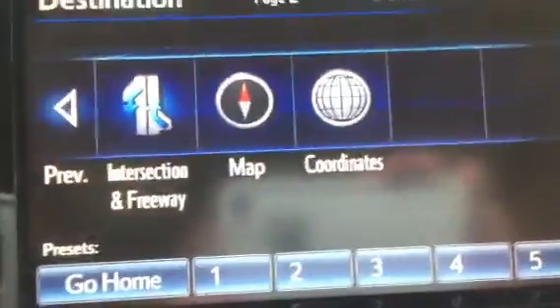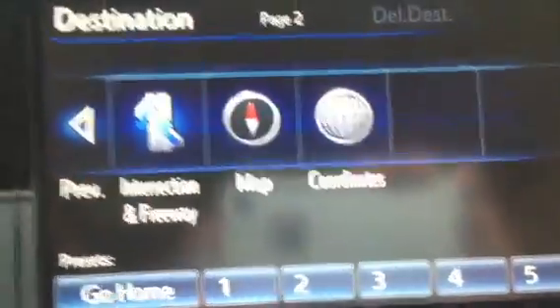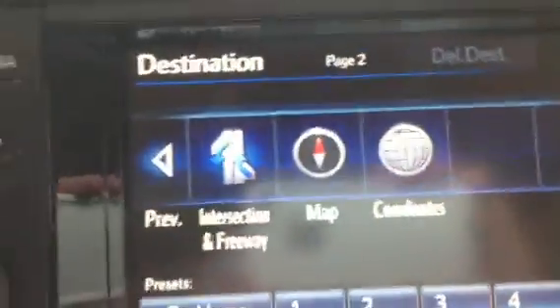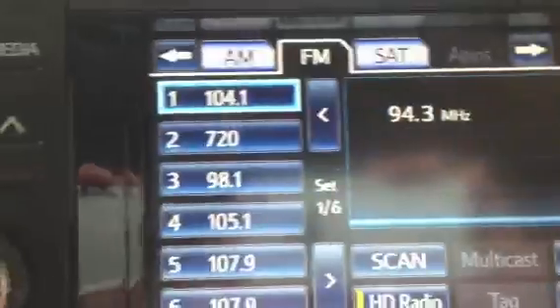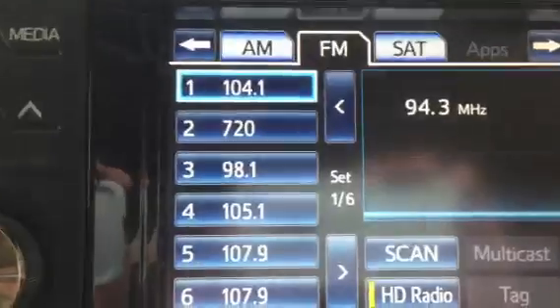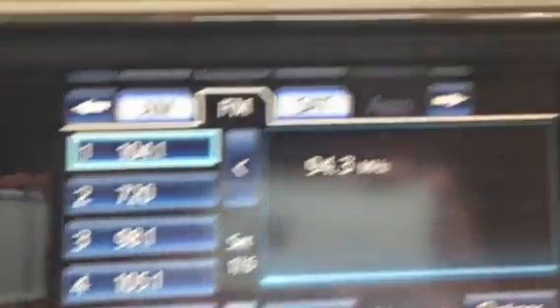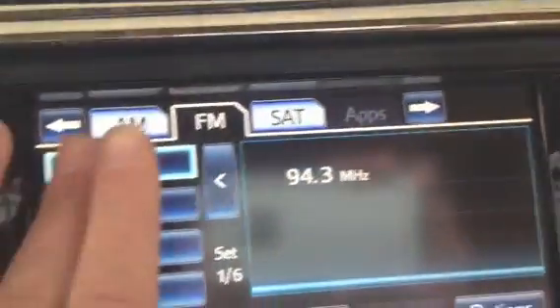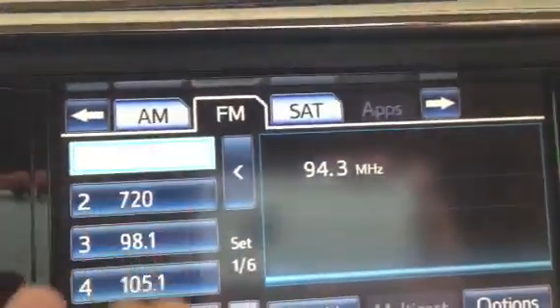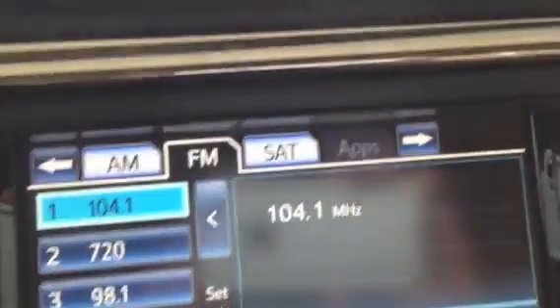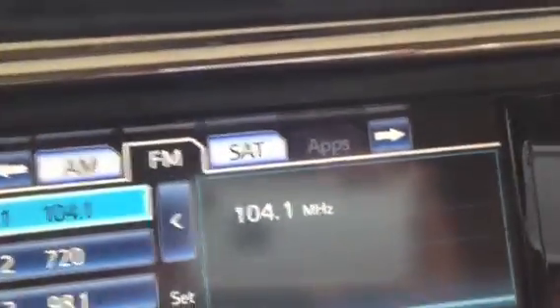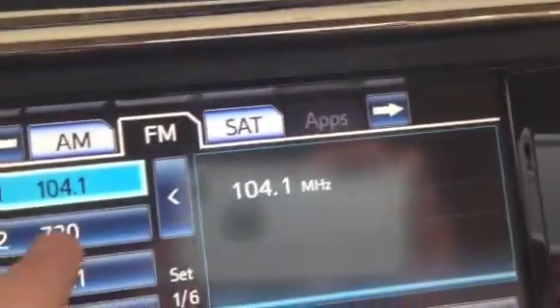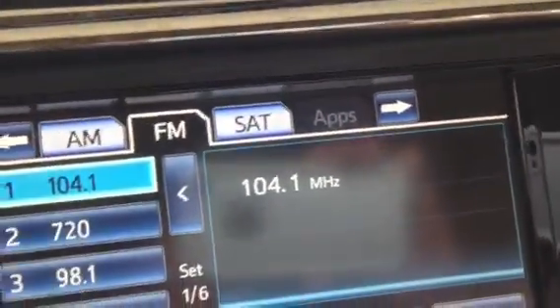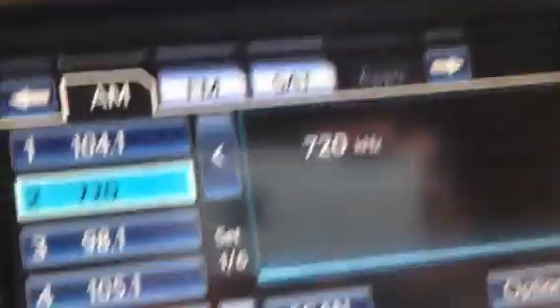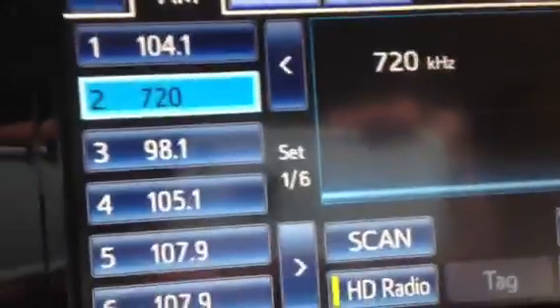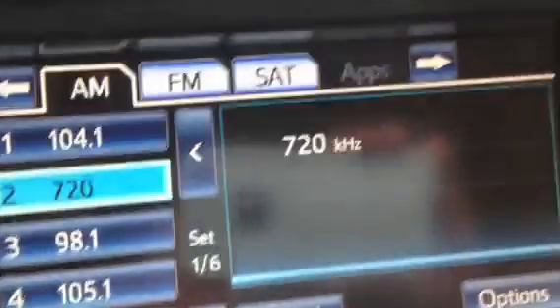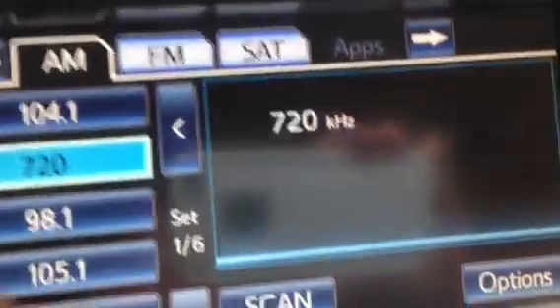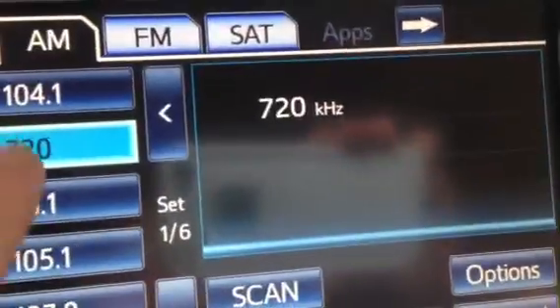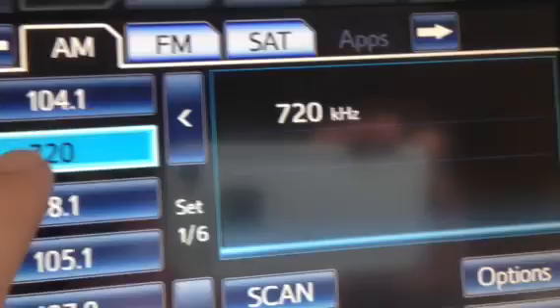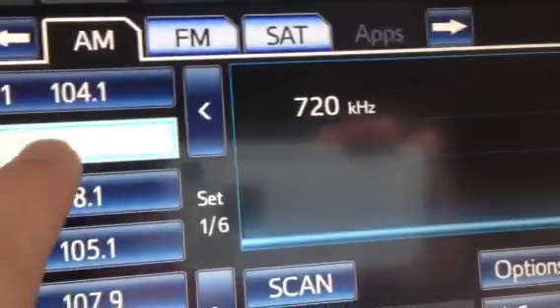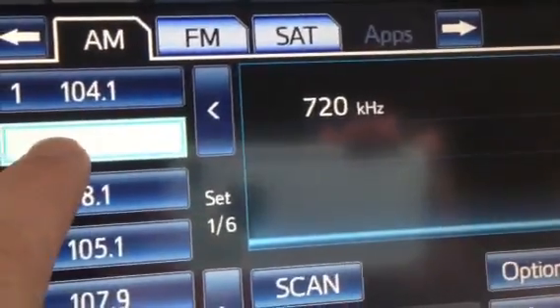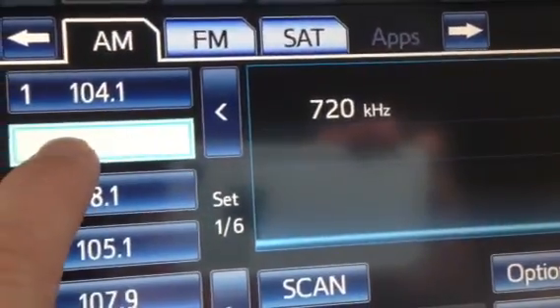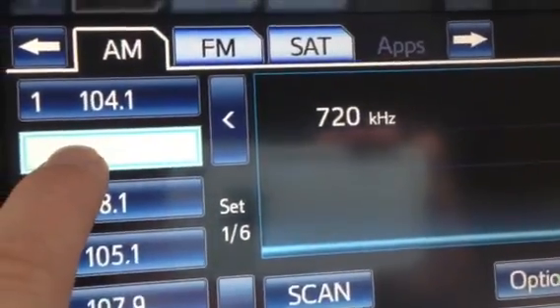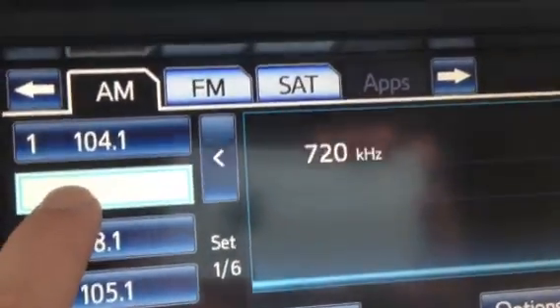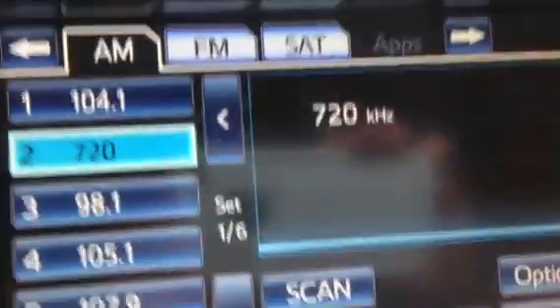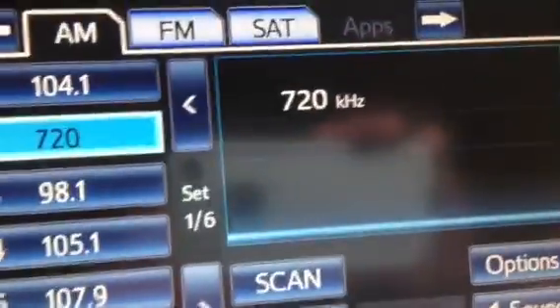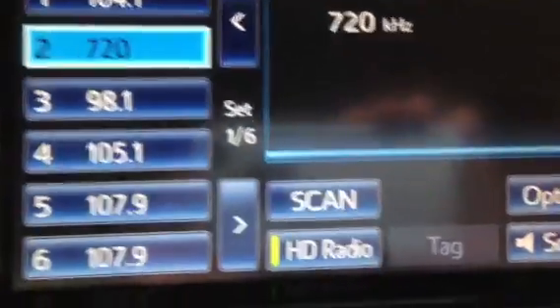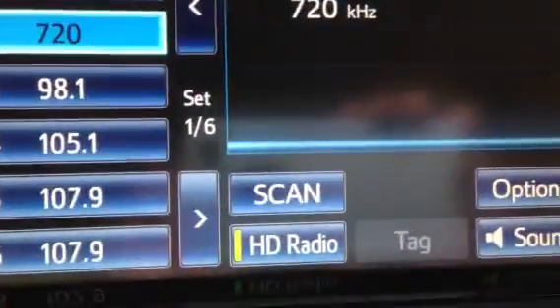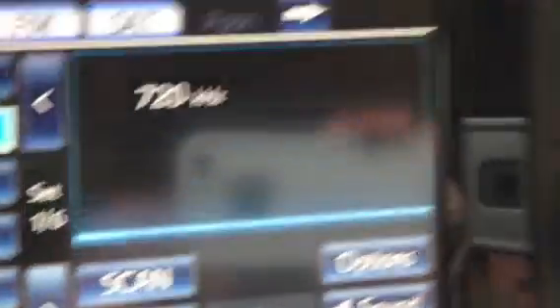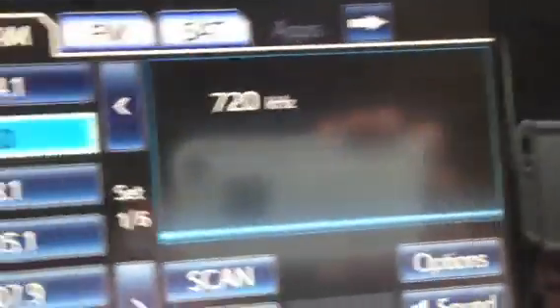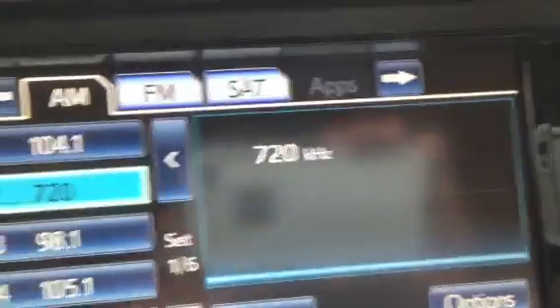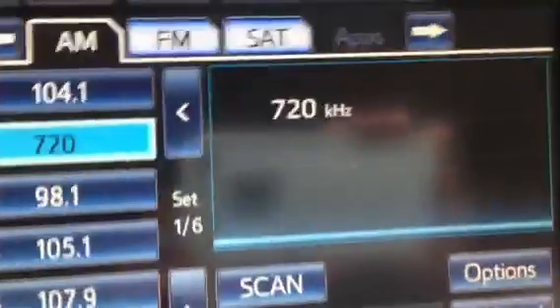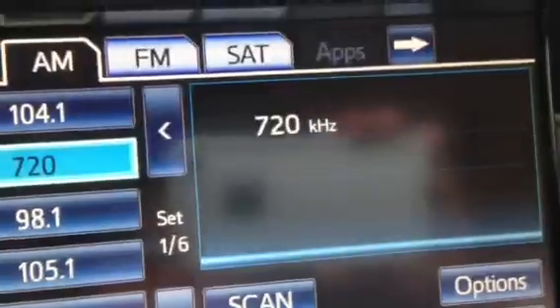Also, your radio controls here are touch screen. You can program your favorite stations here — say you got 720 as your favorite AM station, you just hold that down and that programs it to set it there. And you also have your high definition radio button here.